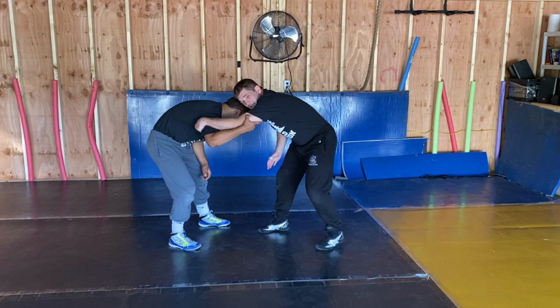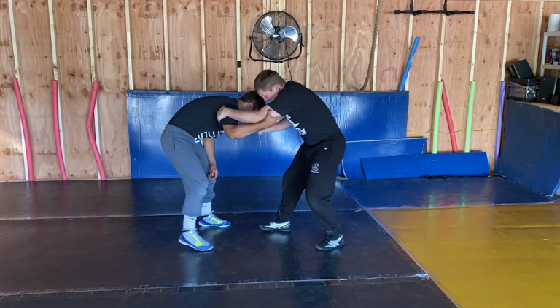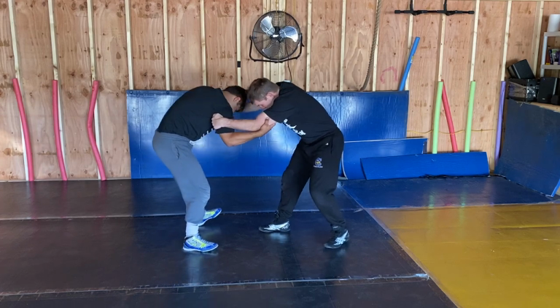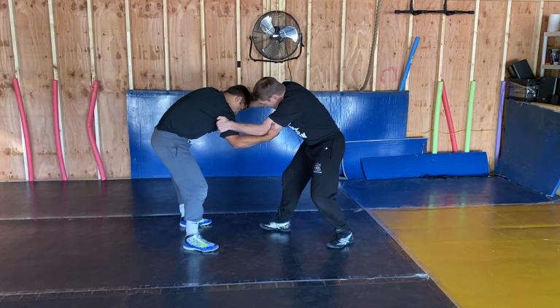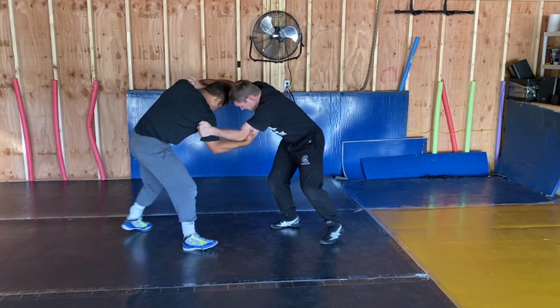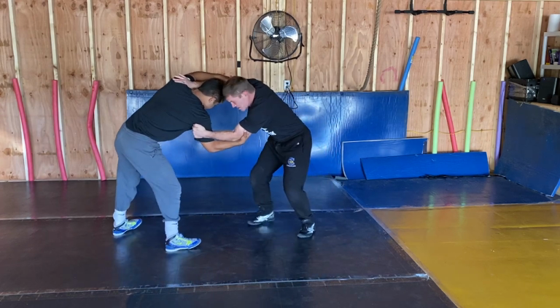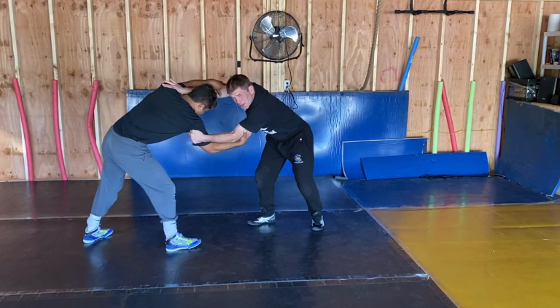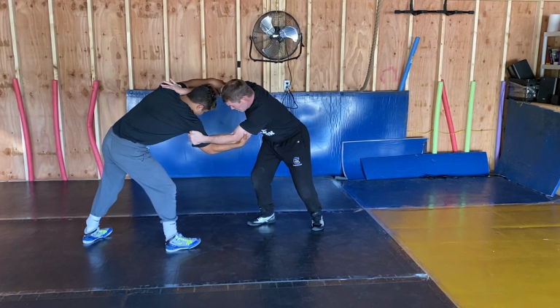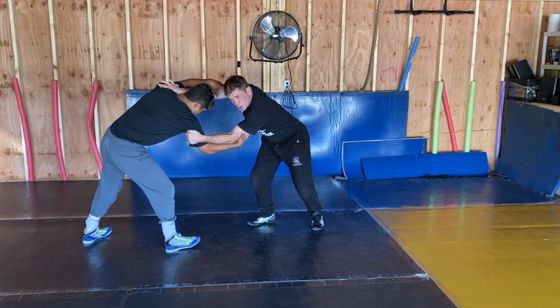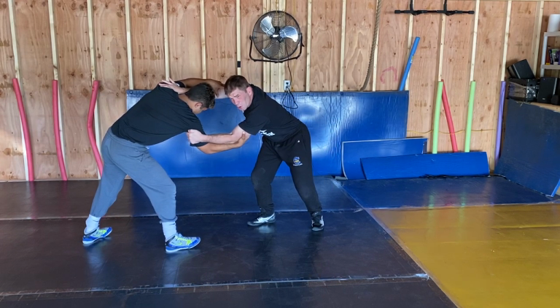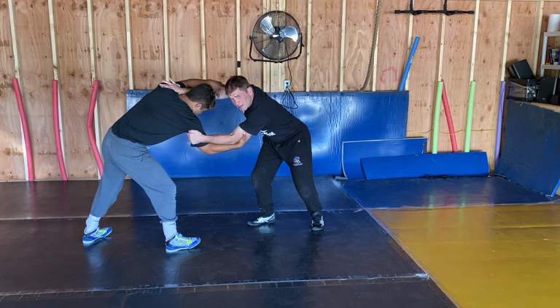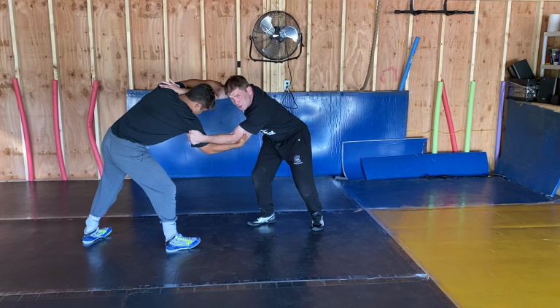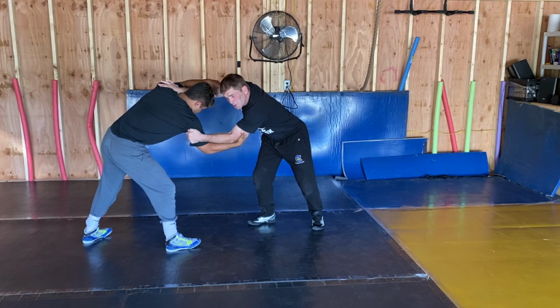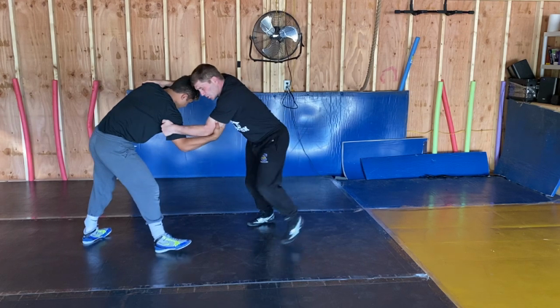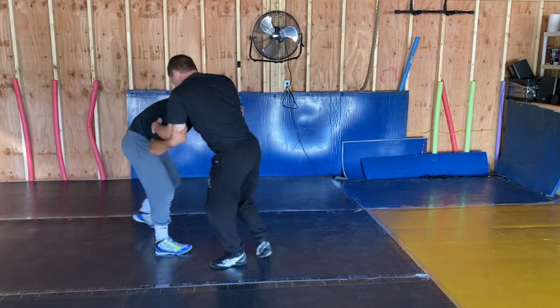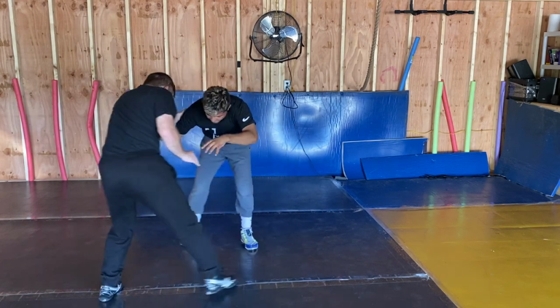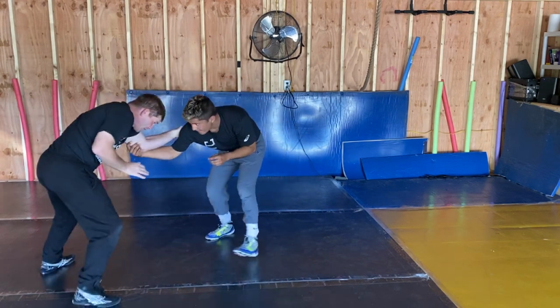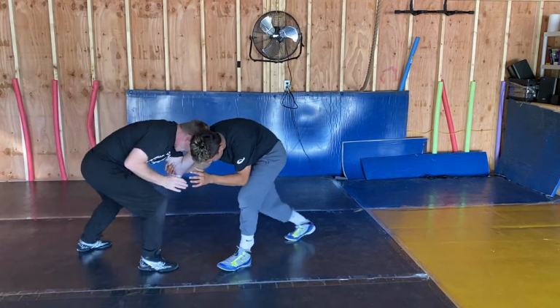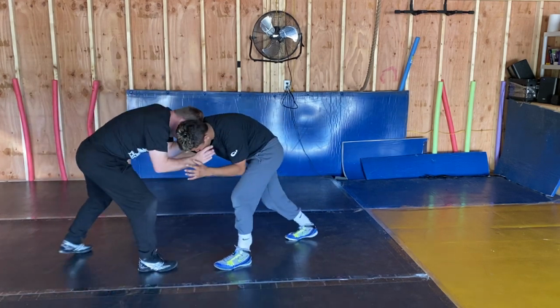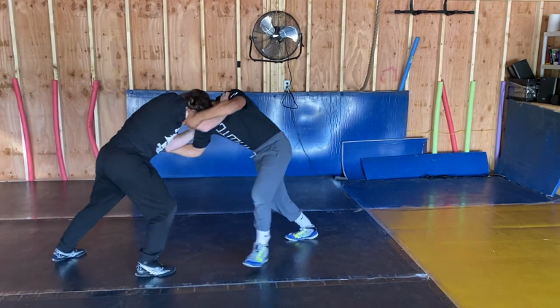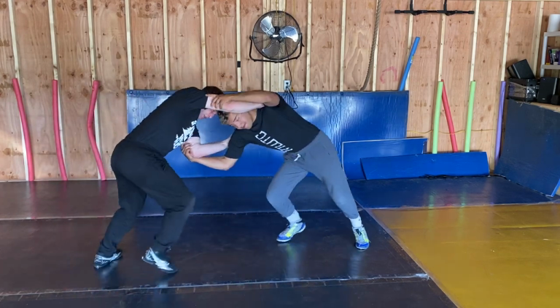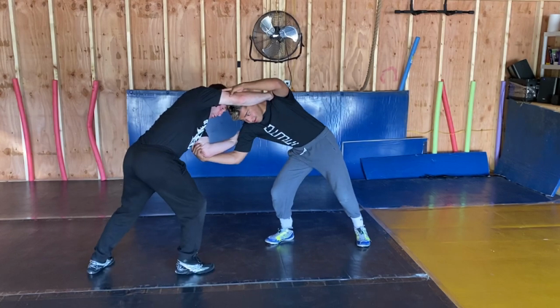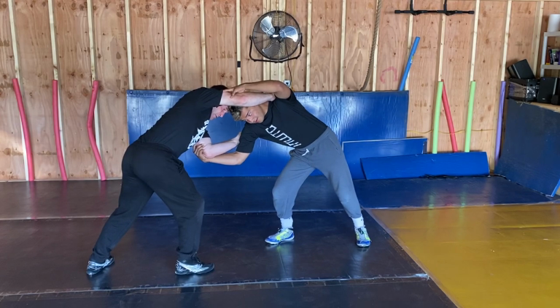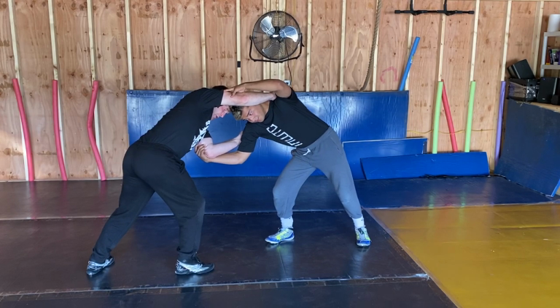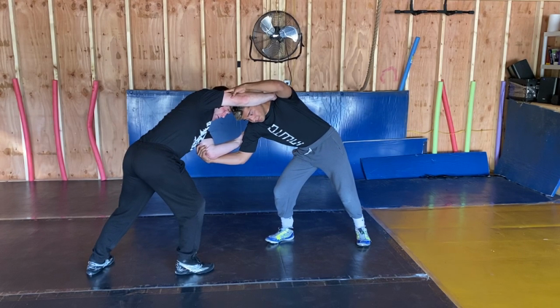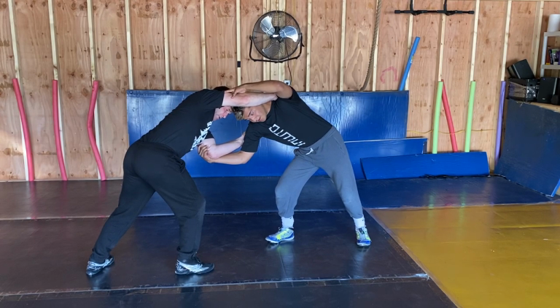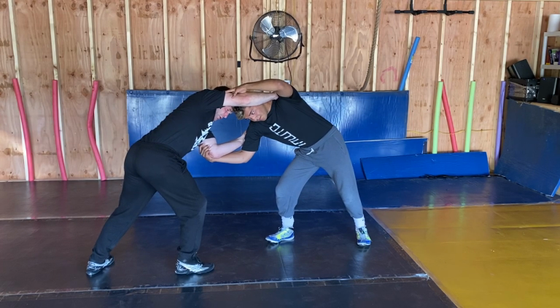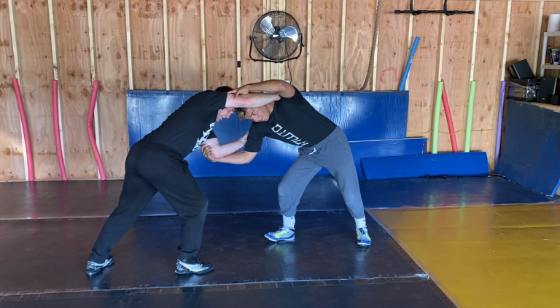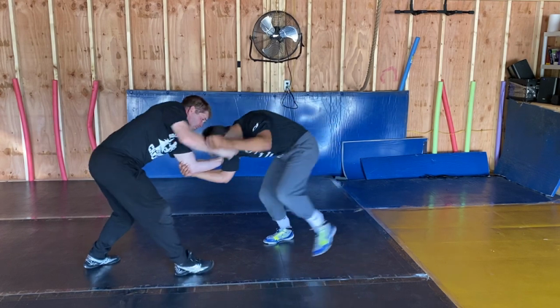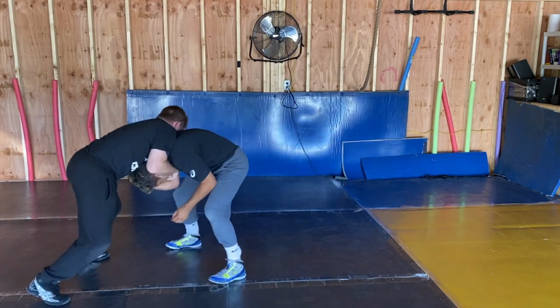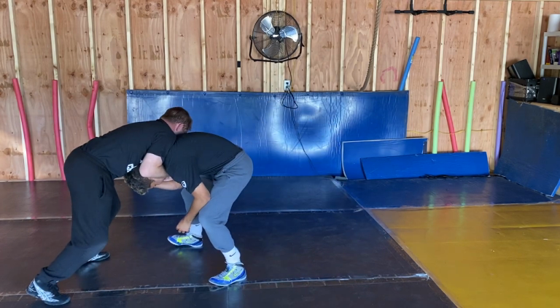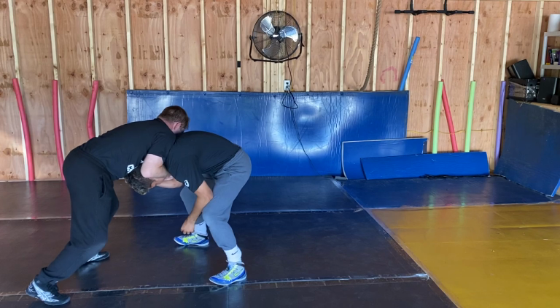Inside tie. You push the shoulder away a lot of times too. Inside tie, head pressure. Push that shoulder away. You feel that guy's pressure a little bit? Pull him here.